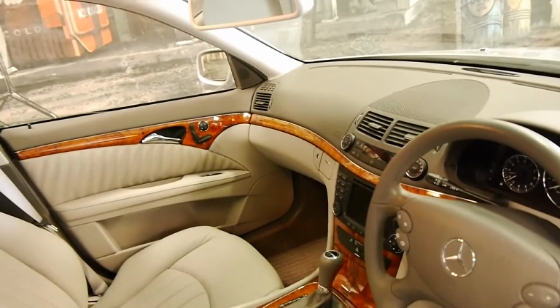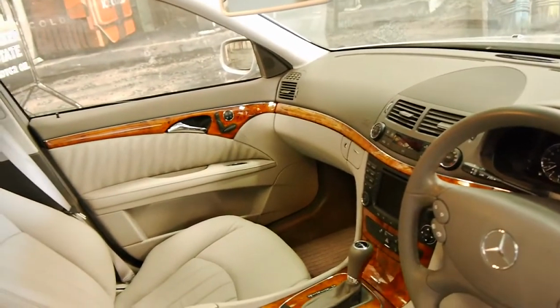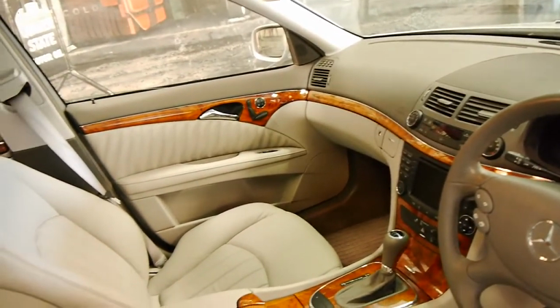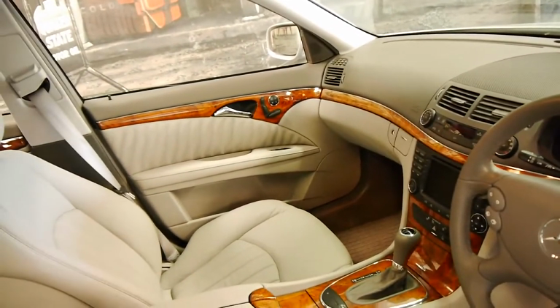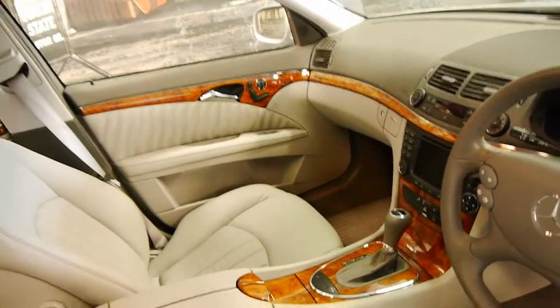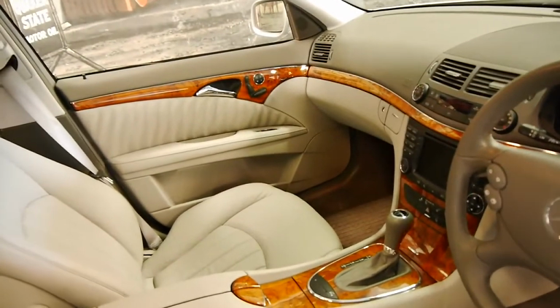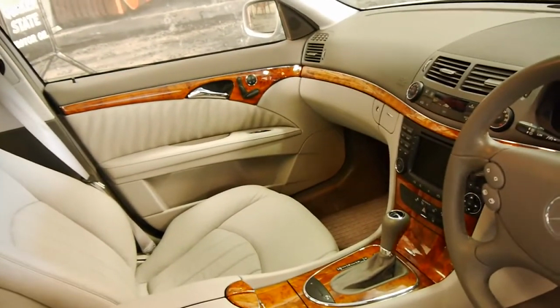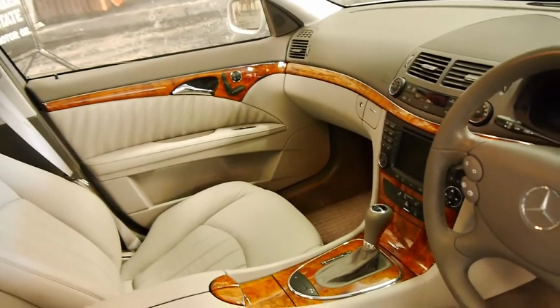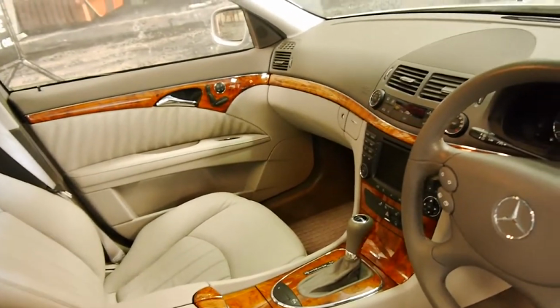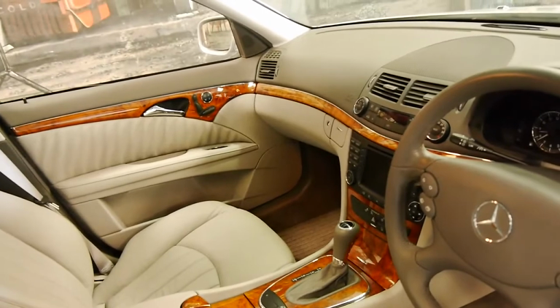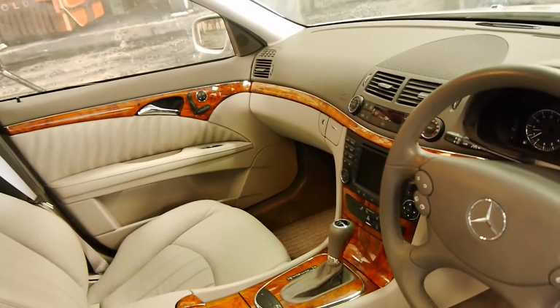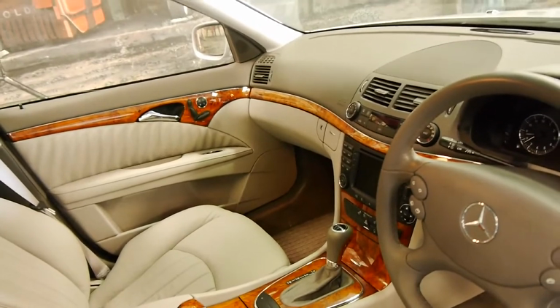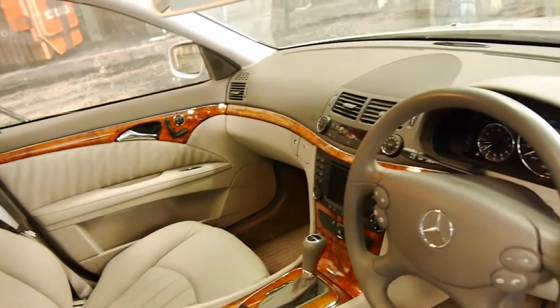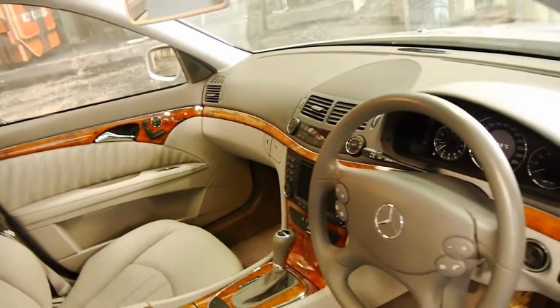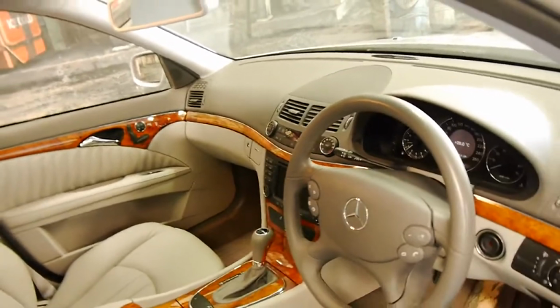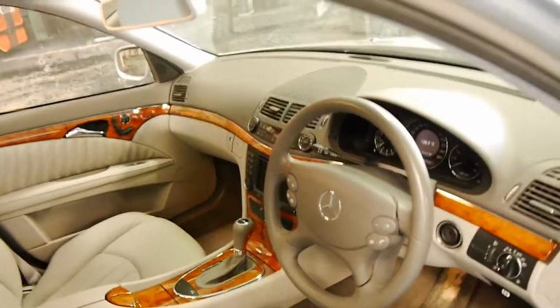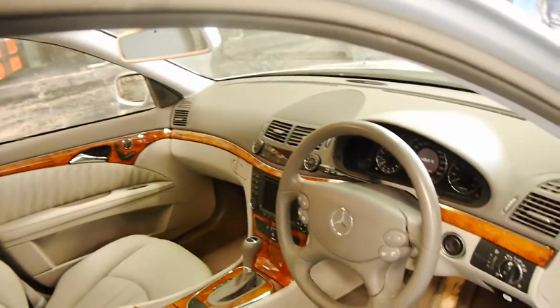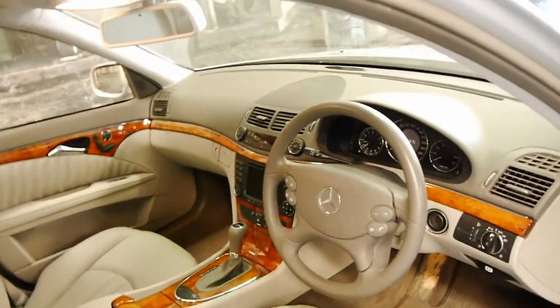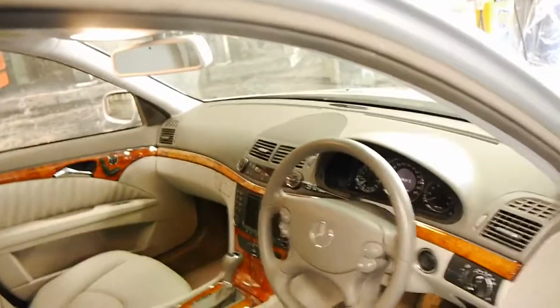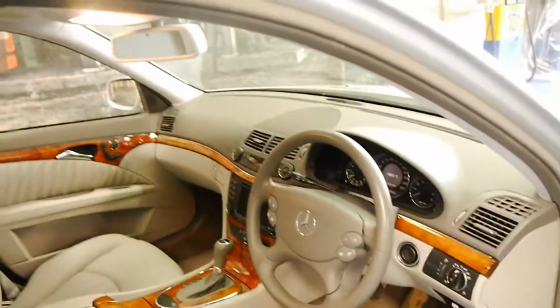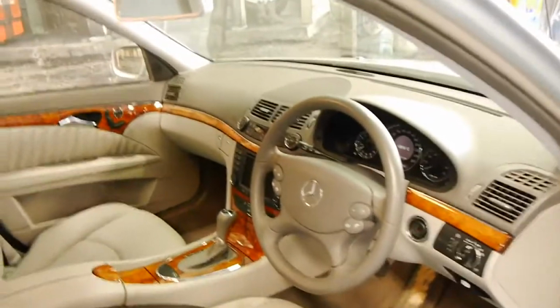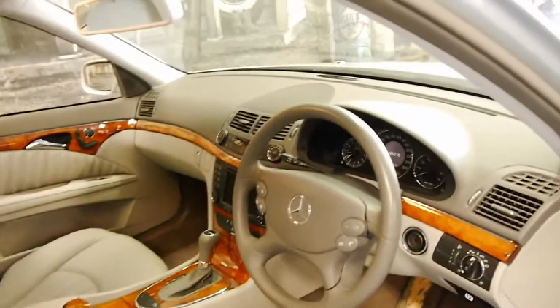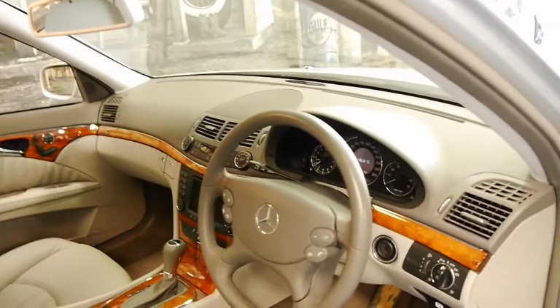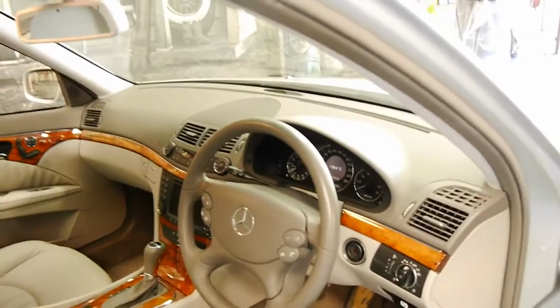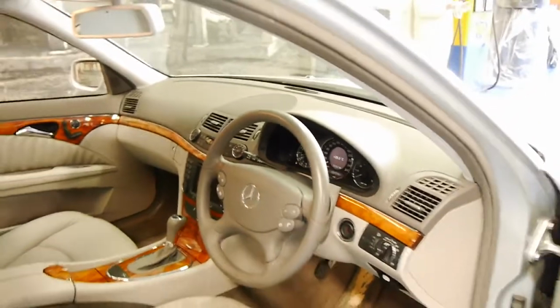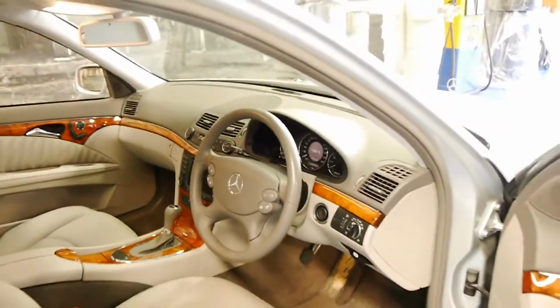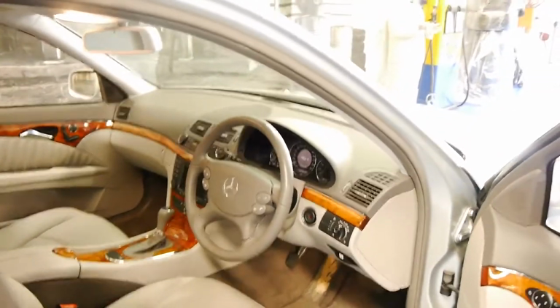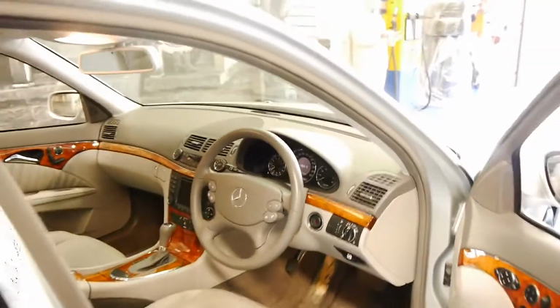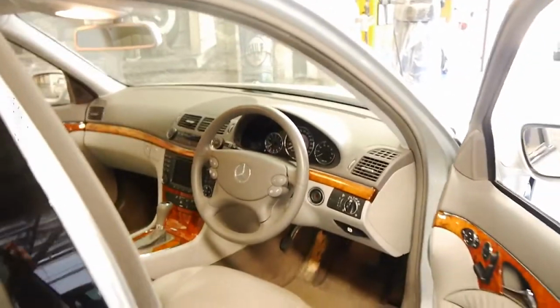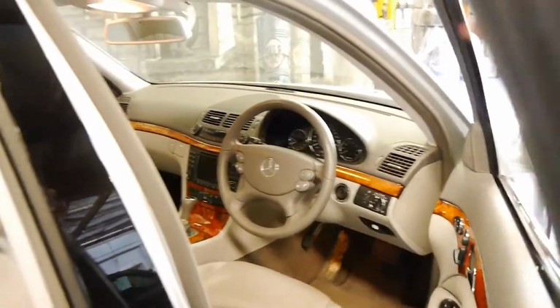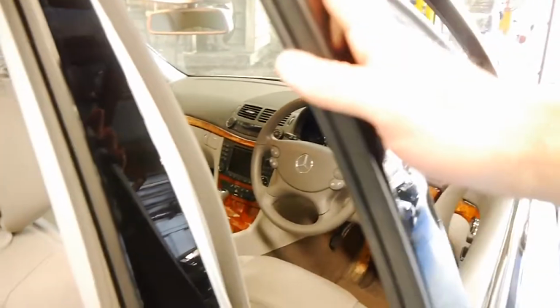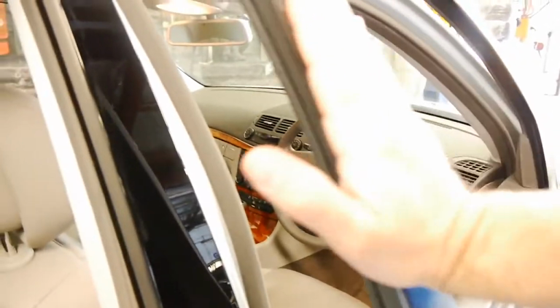Being an Elegance, it's got plenty of timber, navigation, and memory electric seats on both the driver and passenger side. This particular car has done just 63,000 kilometres from new.